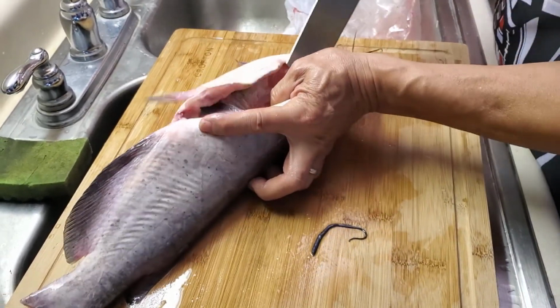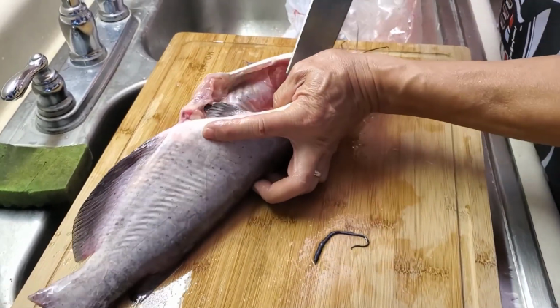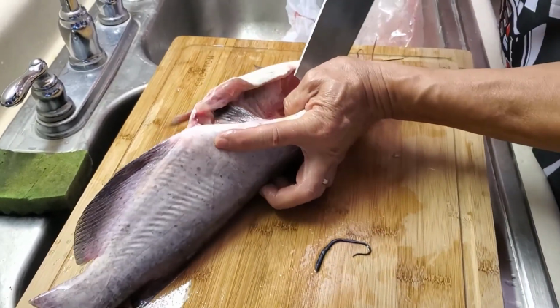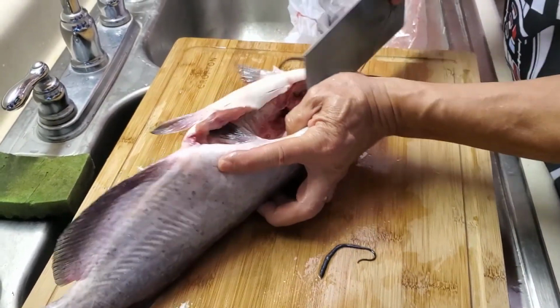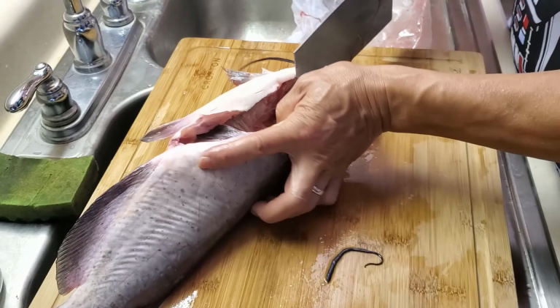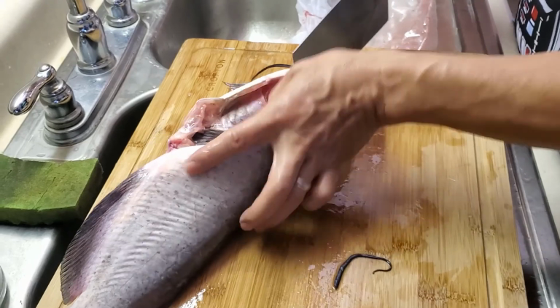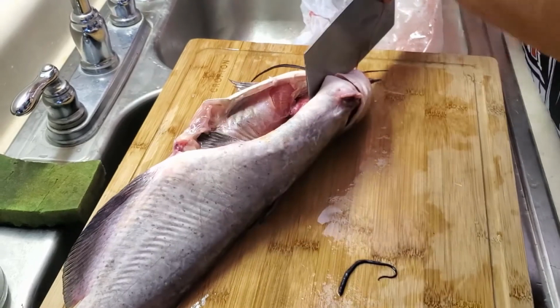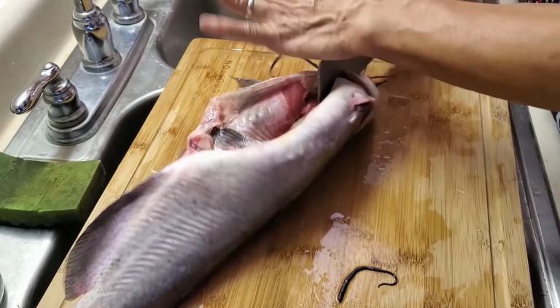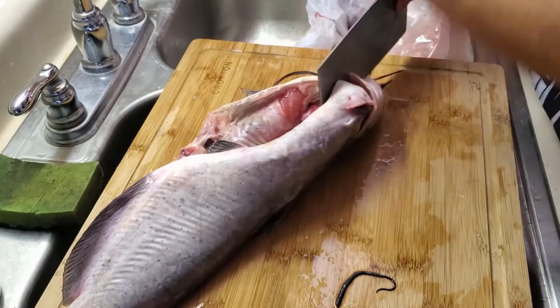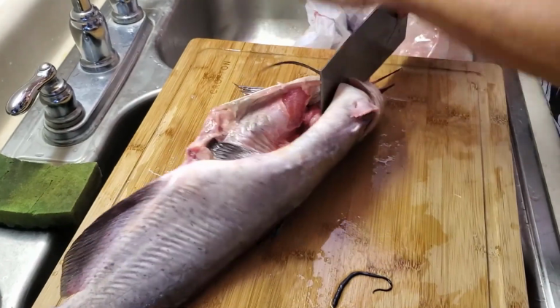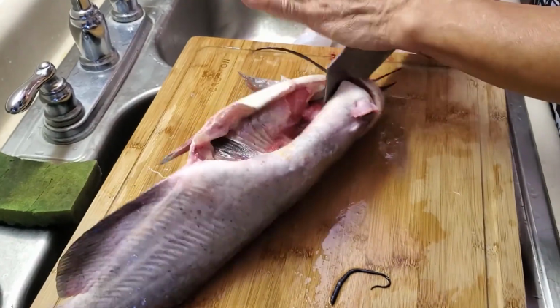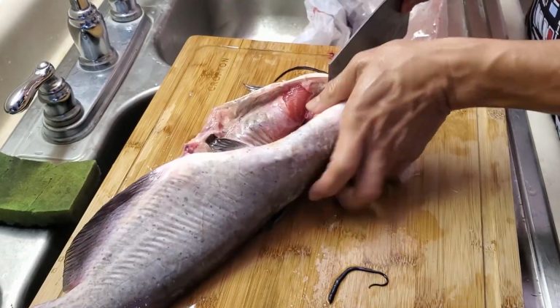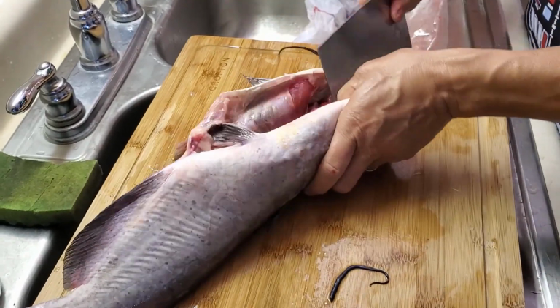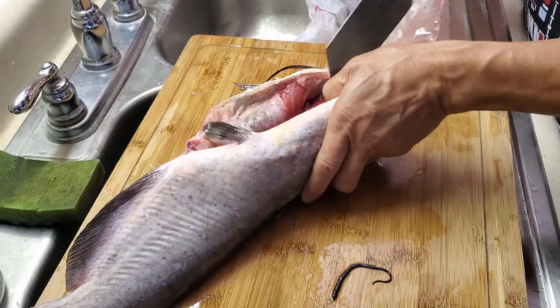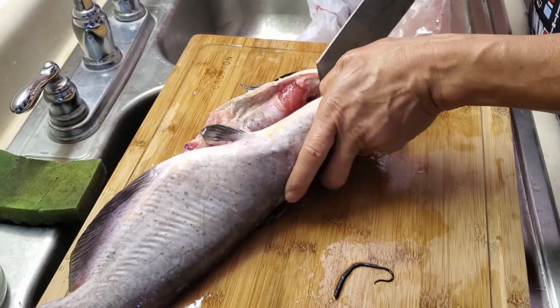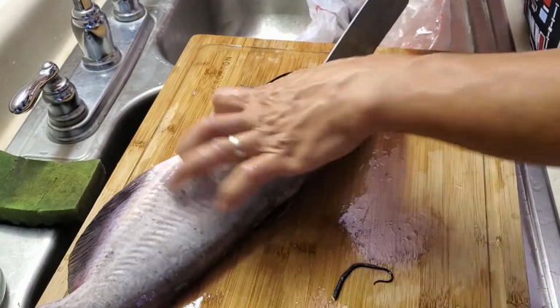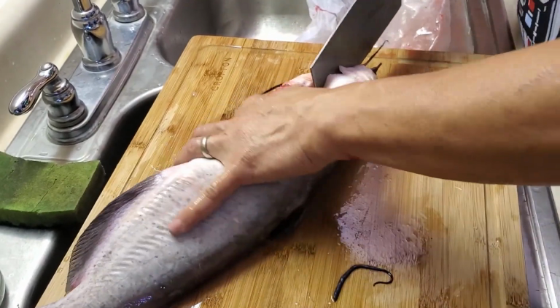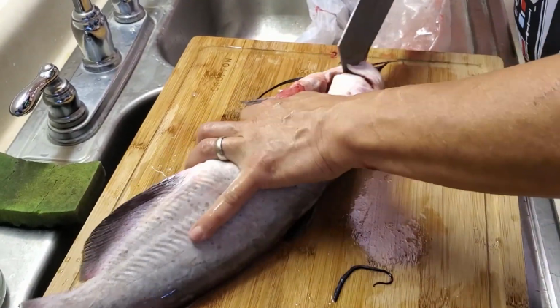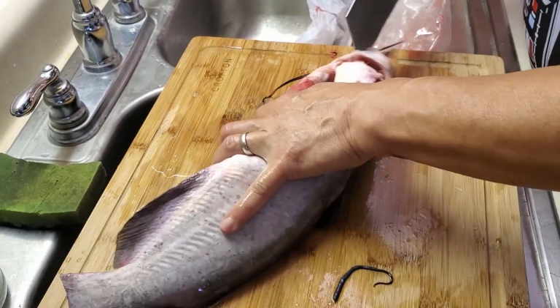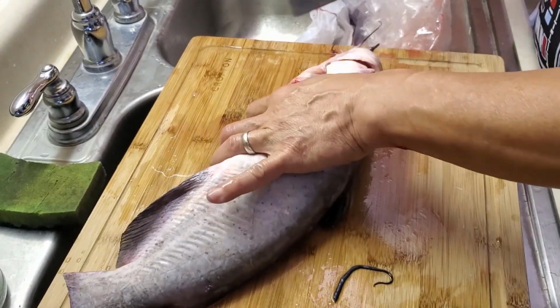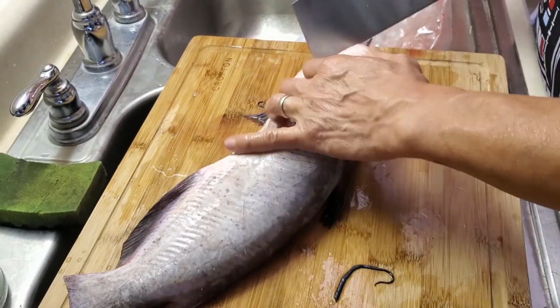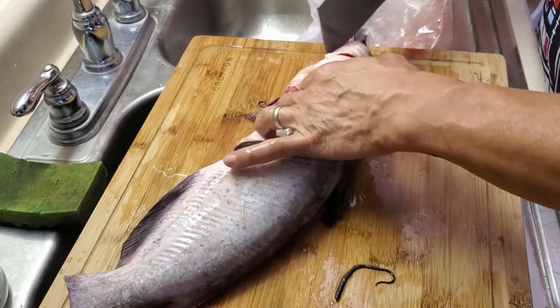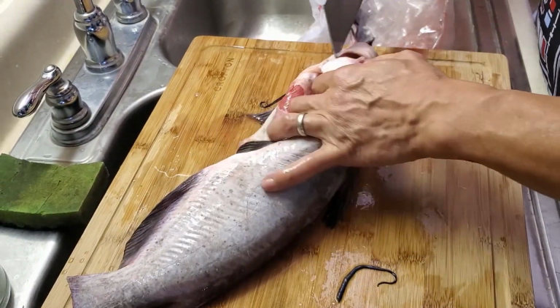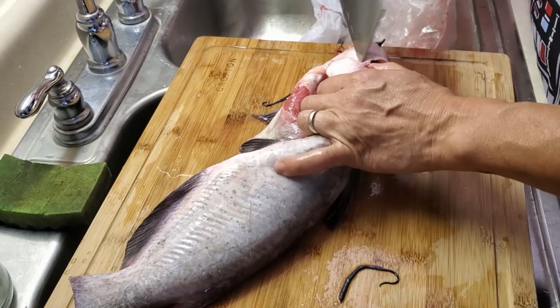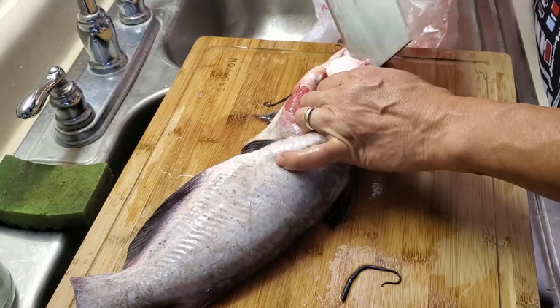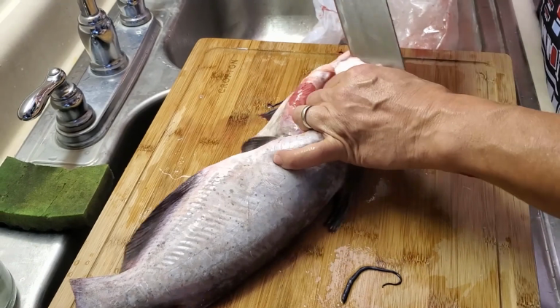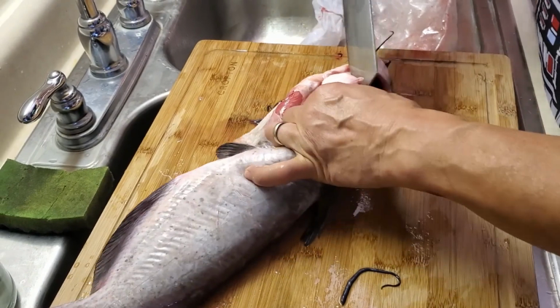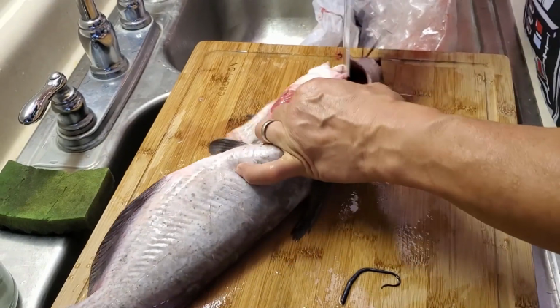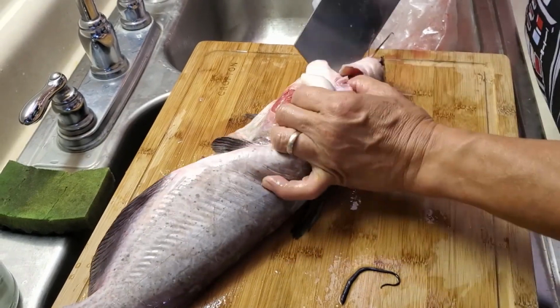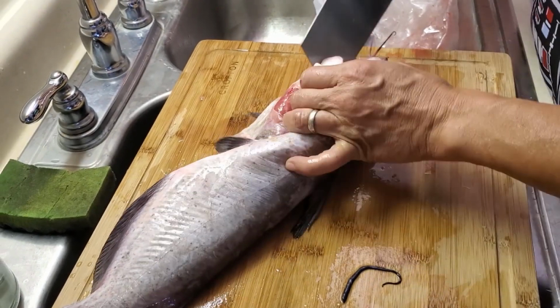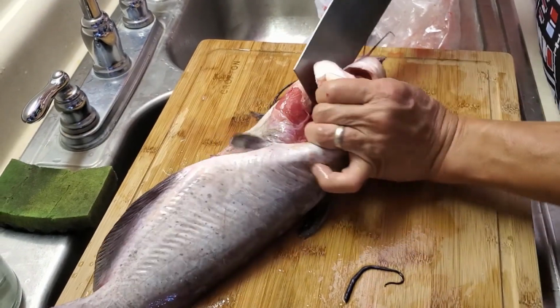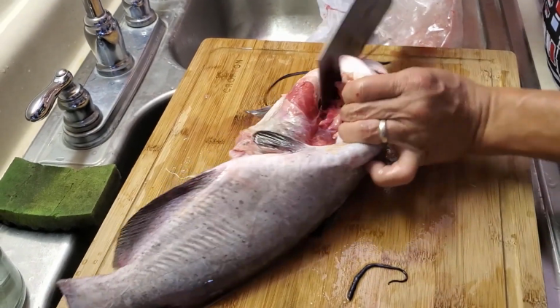It's kind of tough to cut the head piece off, but we need to get the gills out from in here.